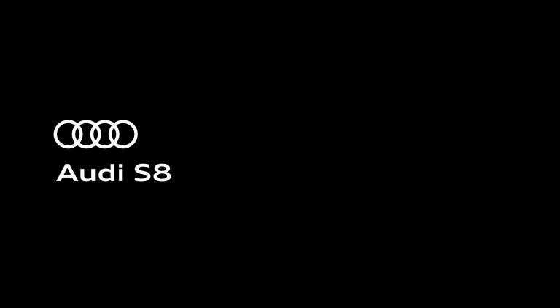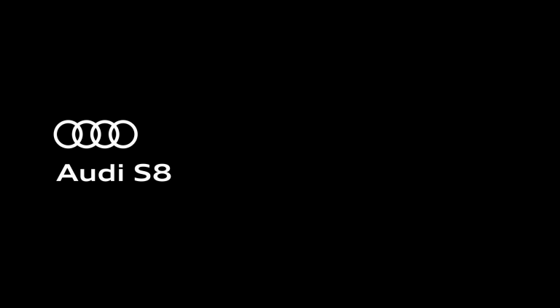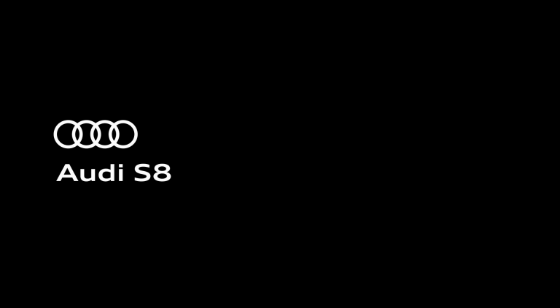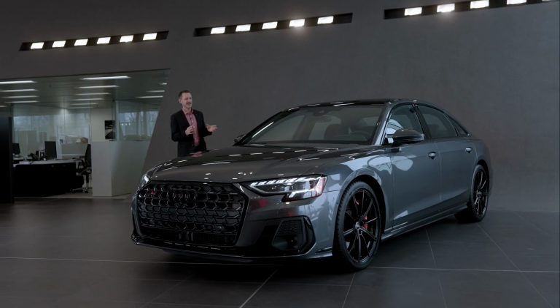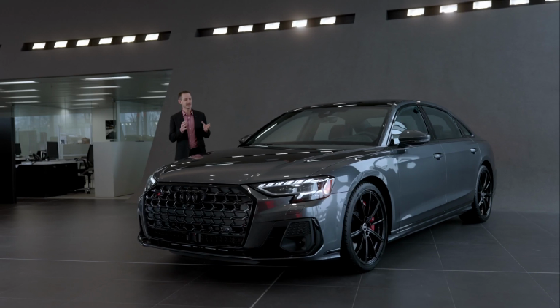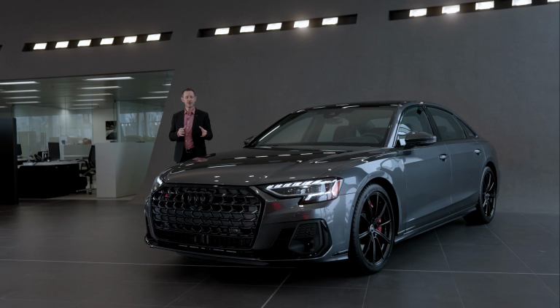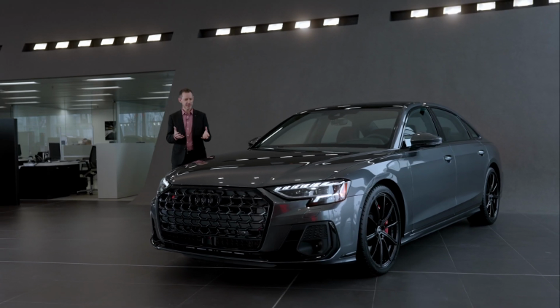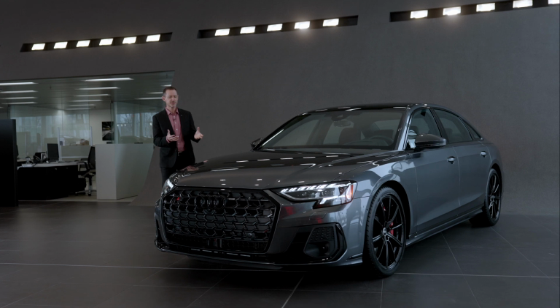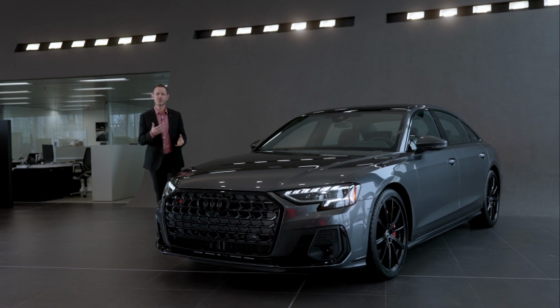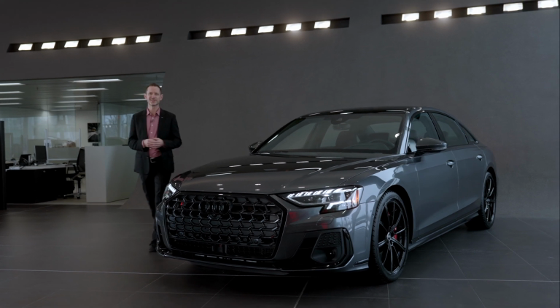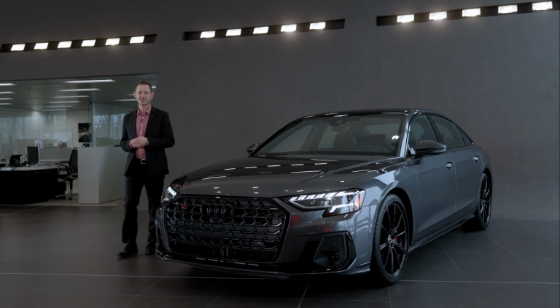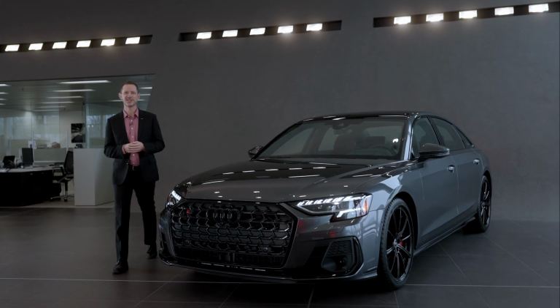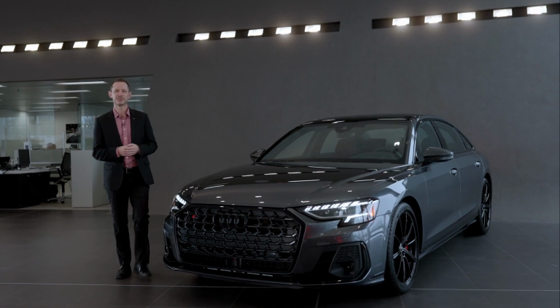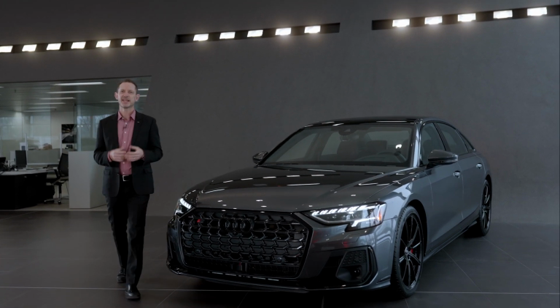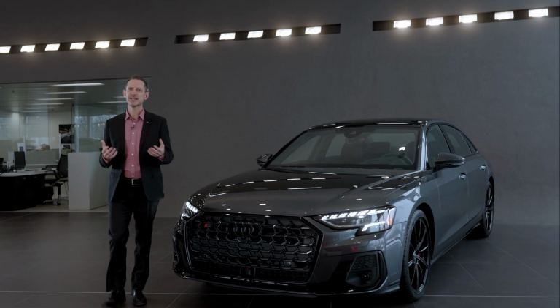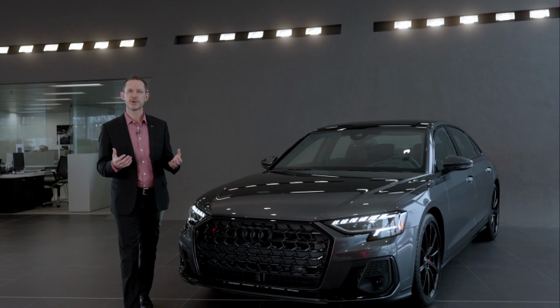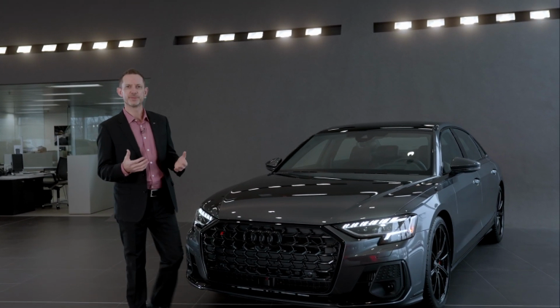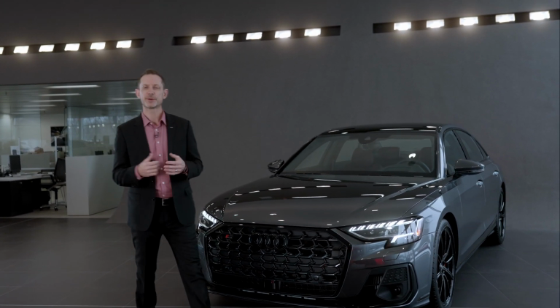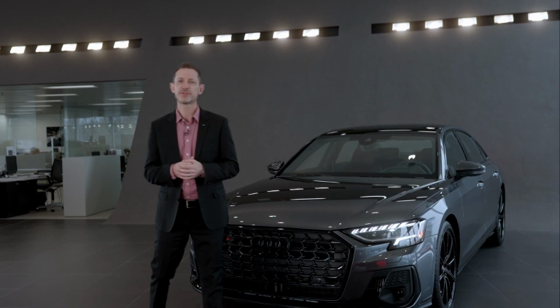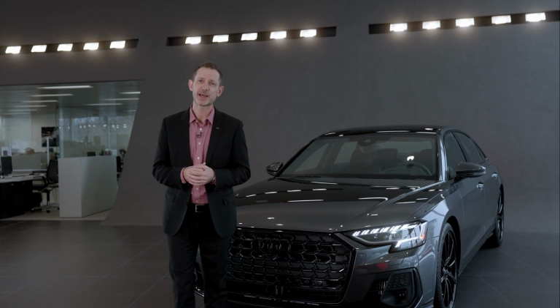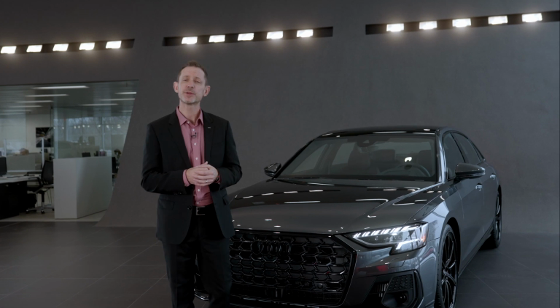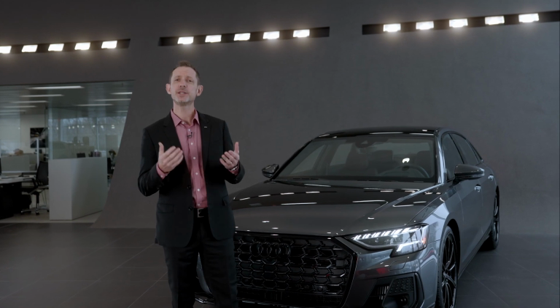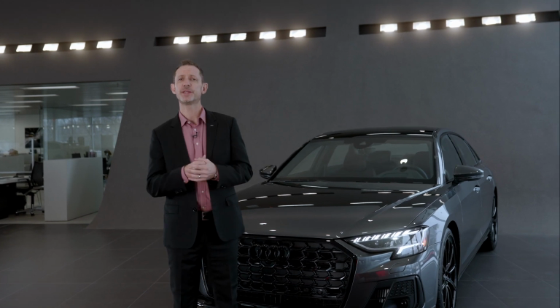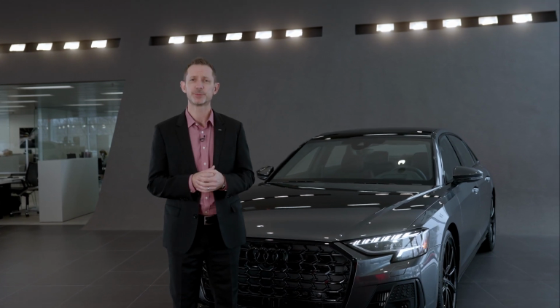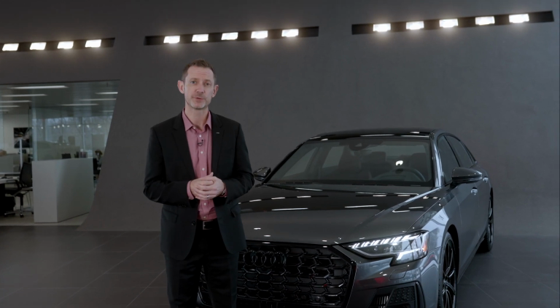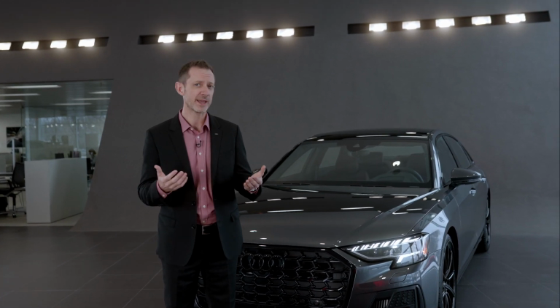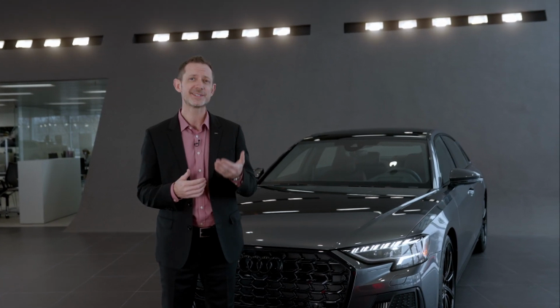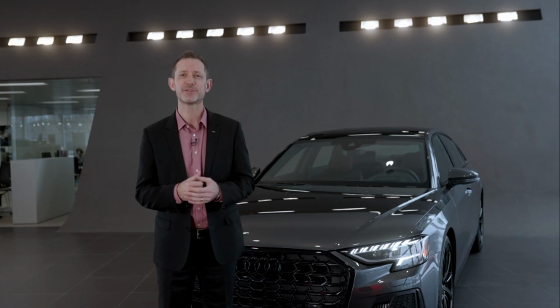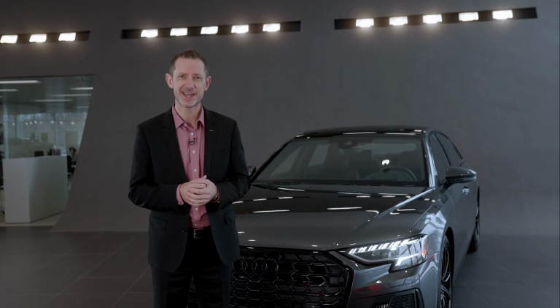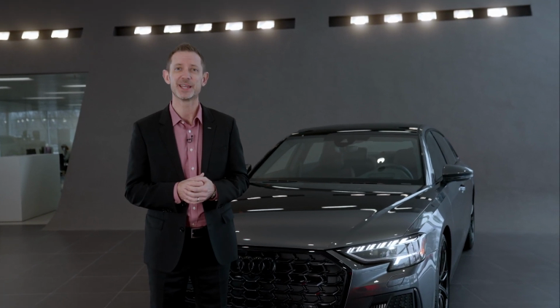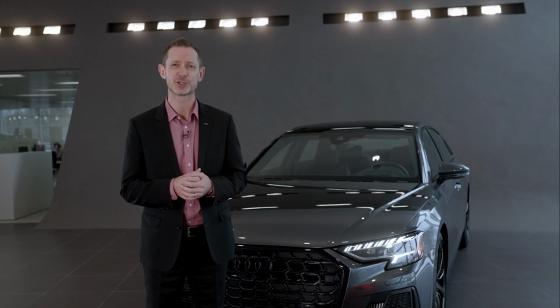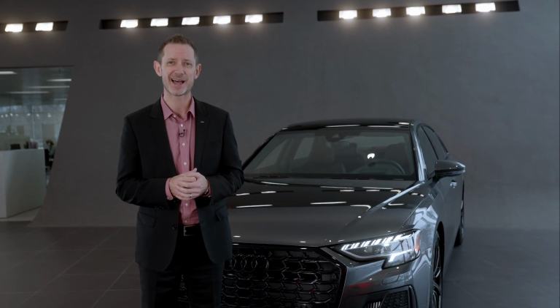The Audi S8 is a symbol of progressiveness, performance, and prestige. In its latest generation, the Audi brand's flagship S model continues to be the benchmark for sporty elegance and sophistication in the luxury class.